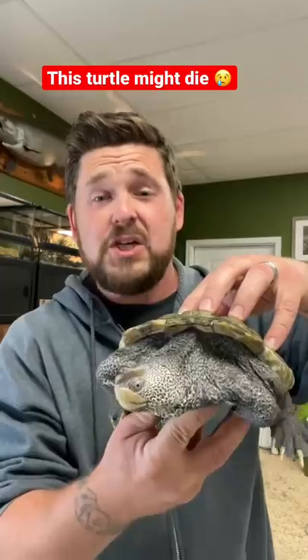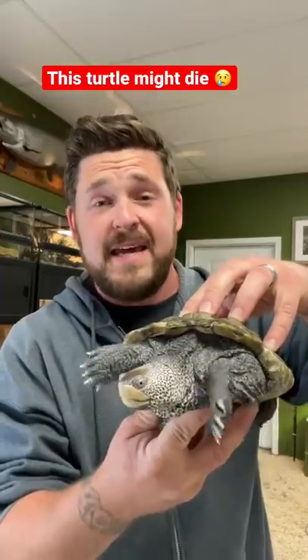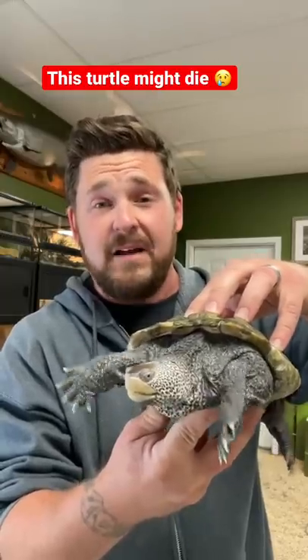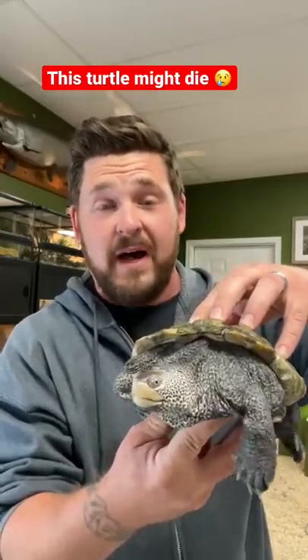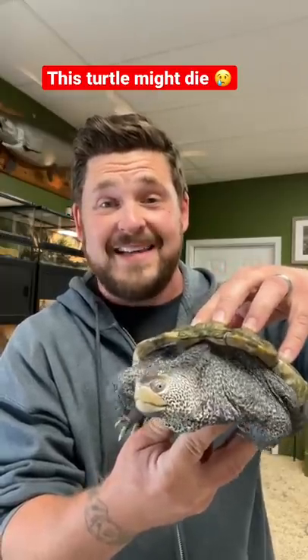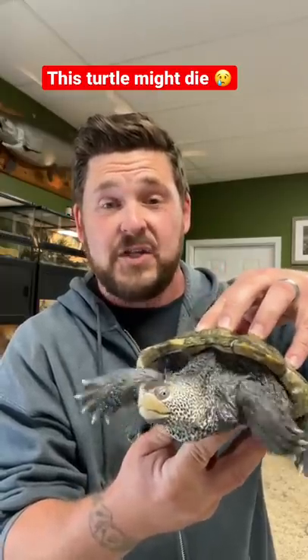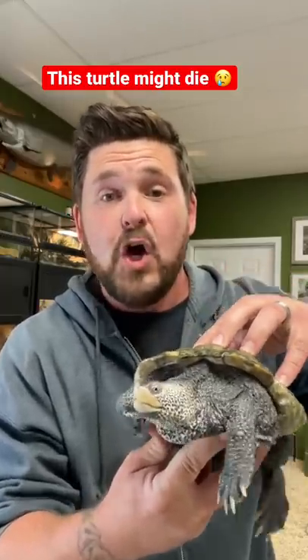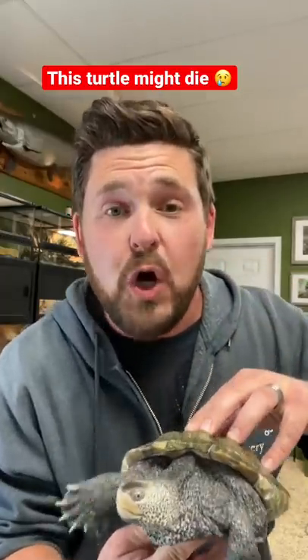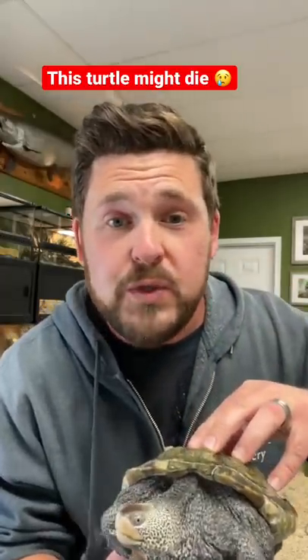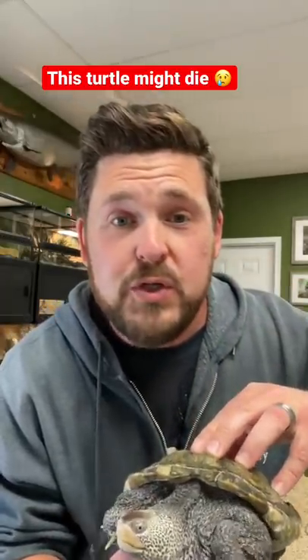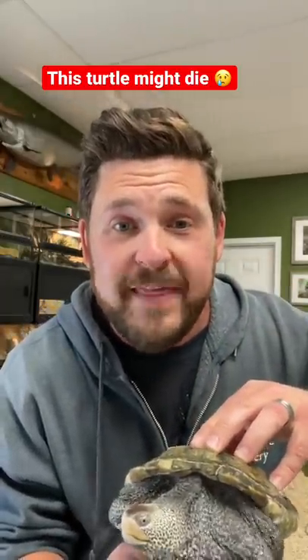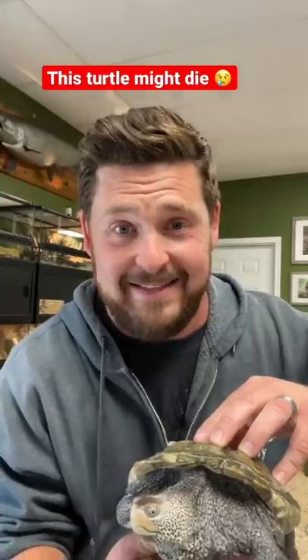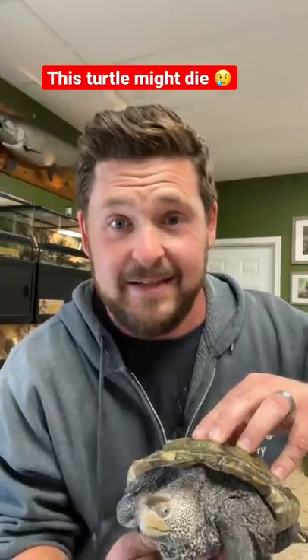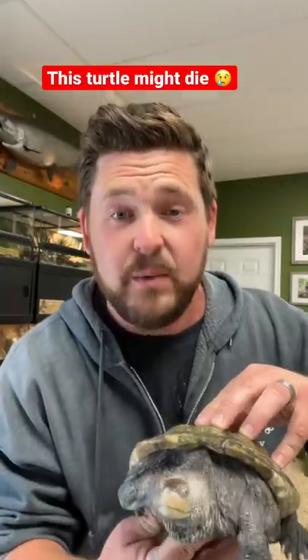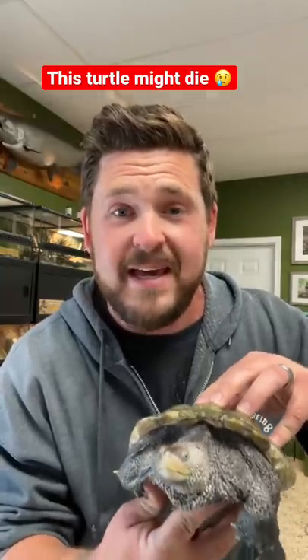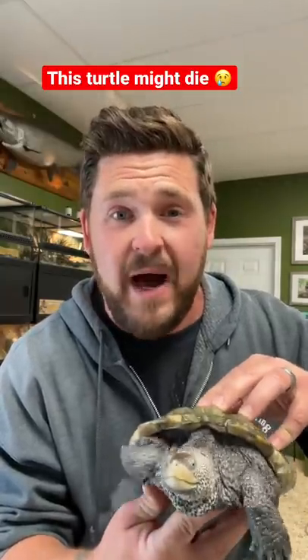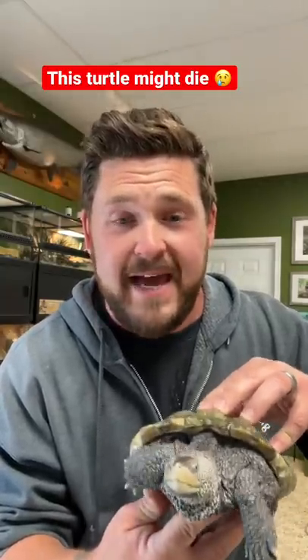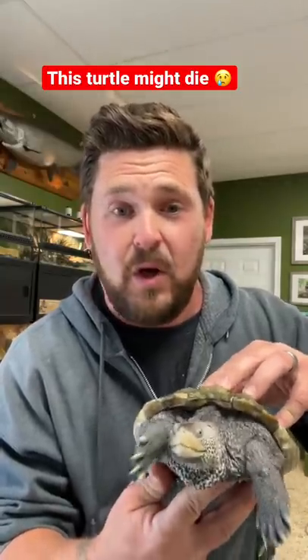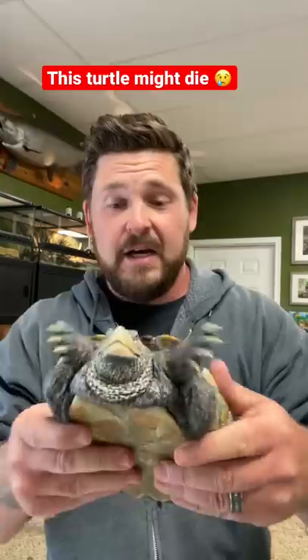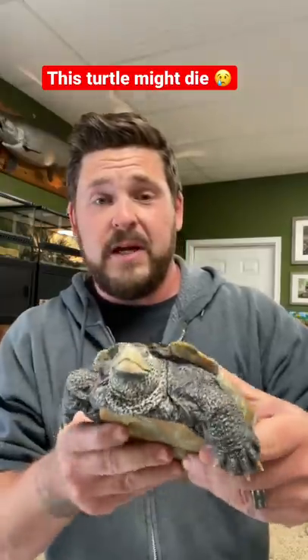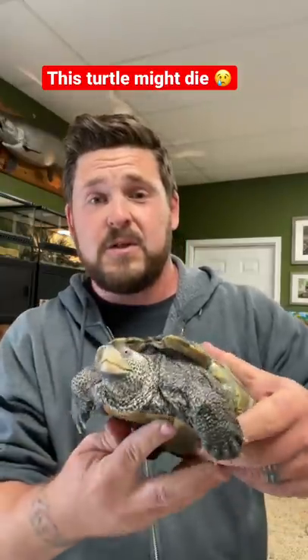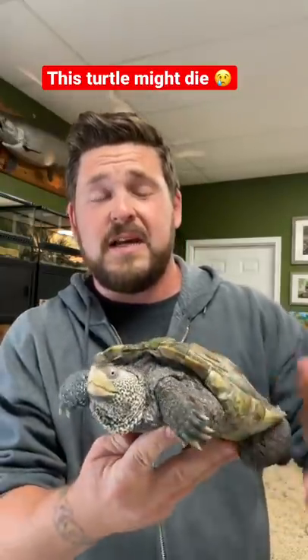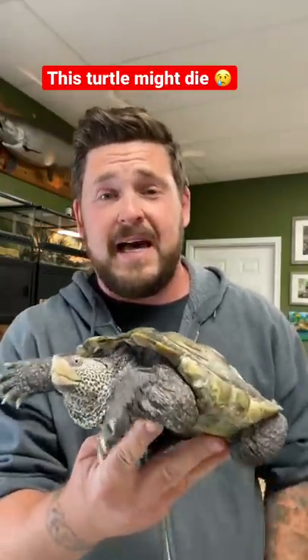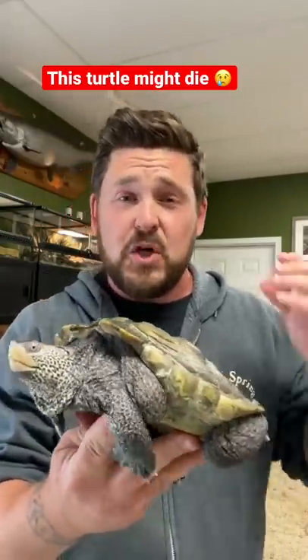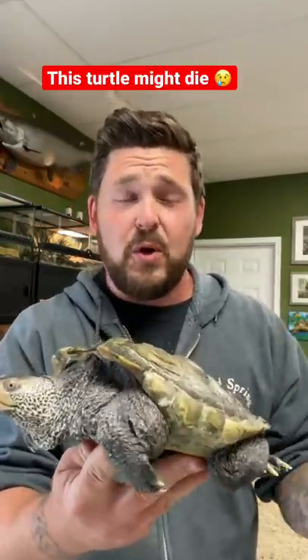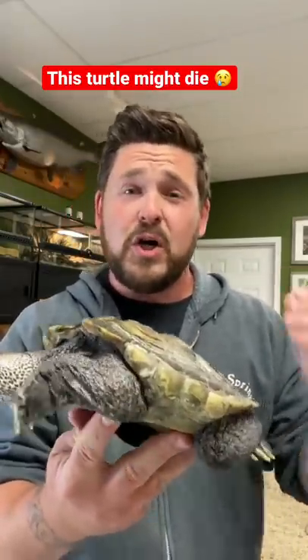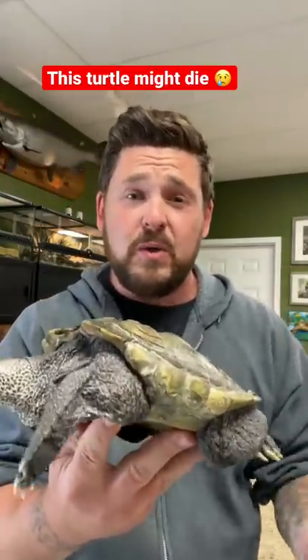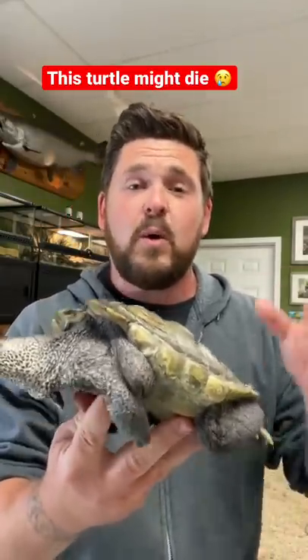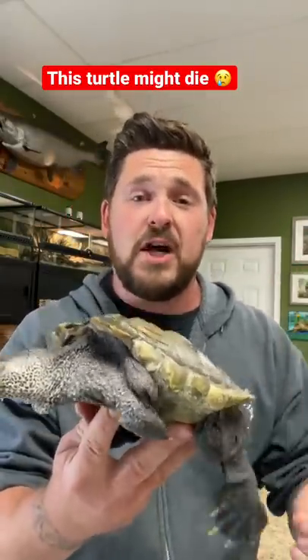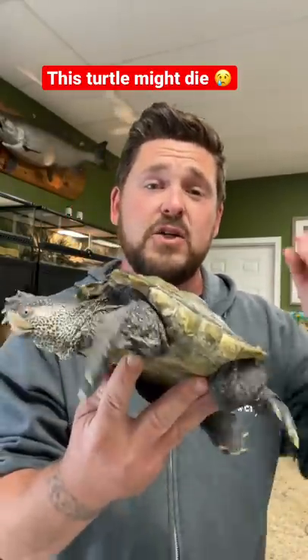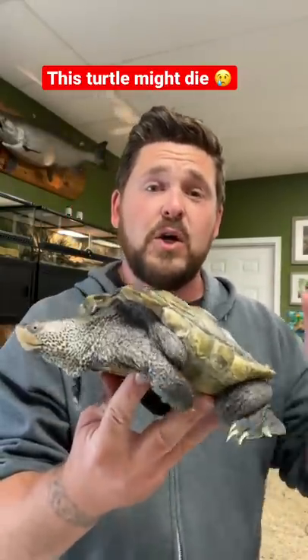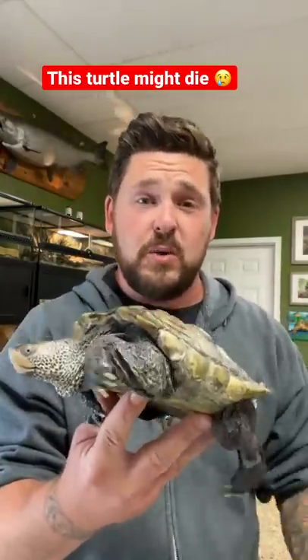She was taken out of the wild as a hatchling. Don't do that. Don't take a wild animal home. The point is, folks, if you're going to keep these animals, do your homework — do it right, or just don't do it.